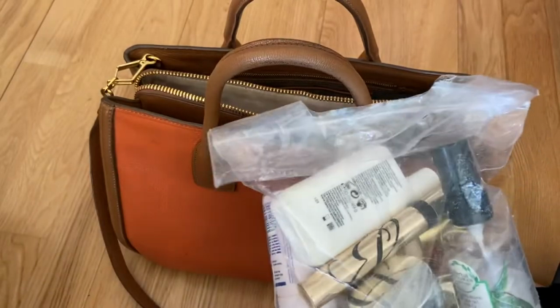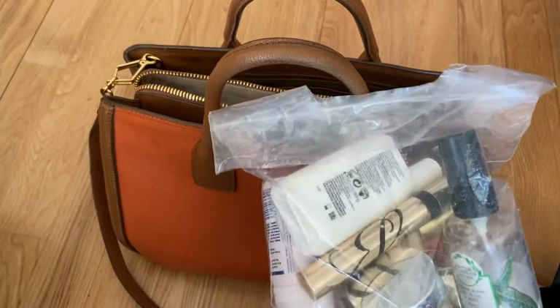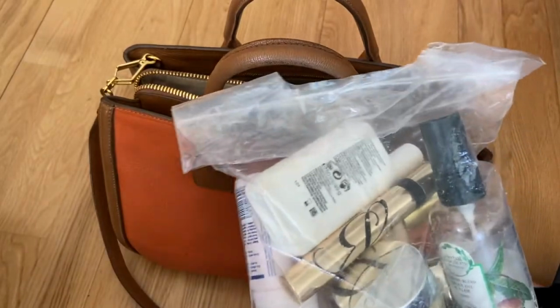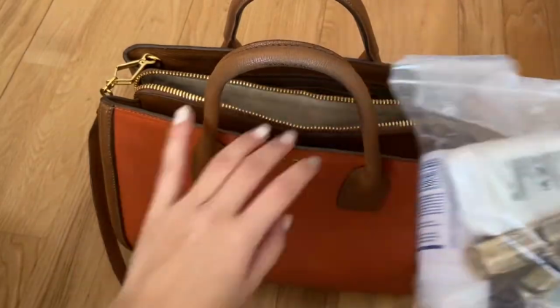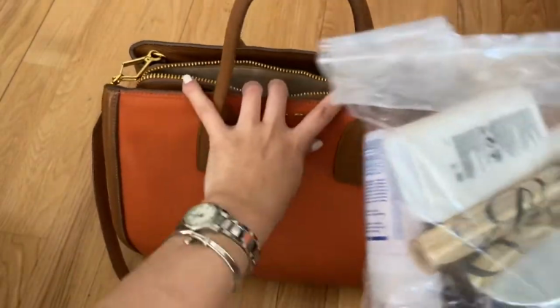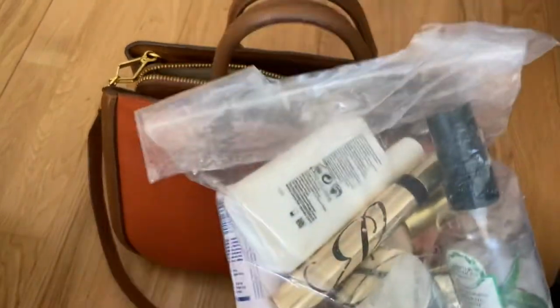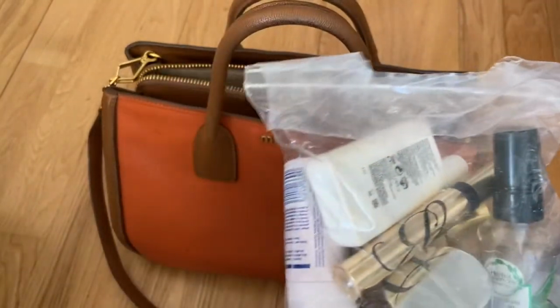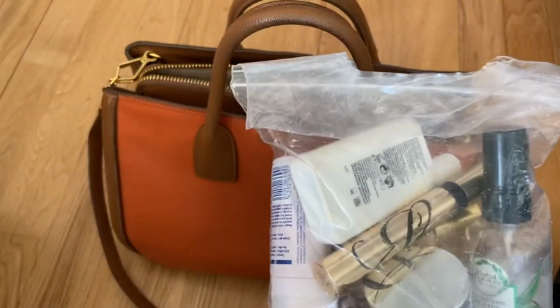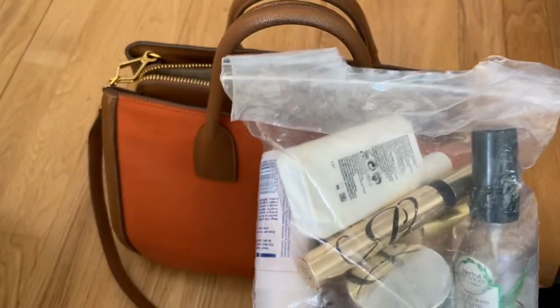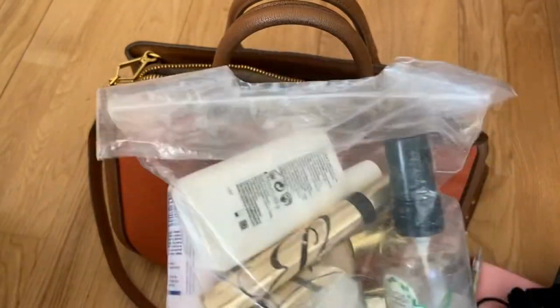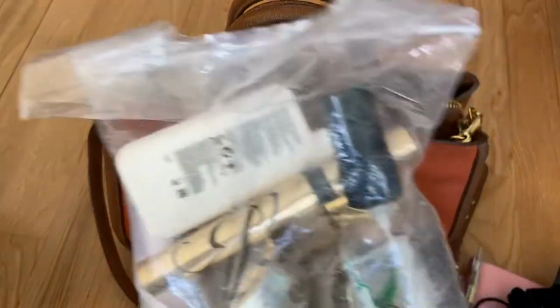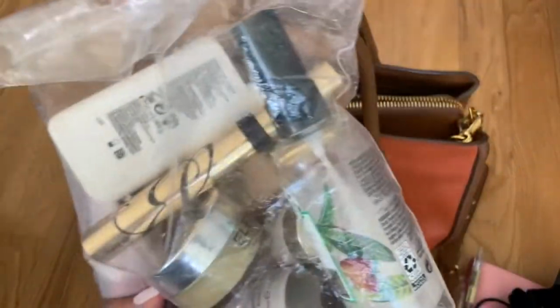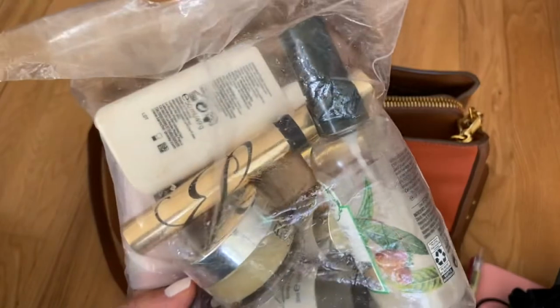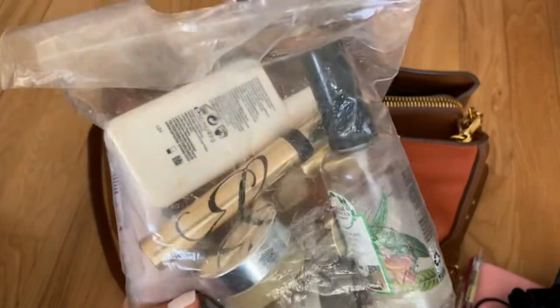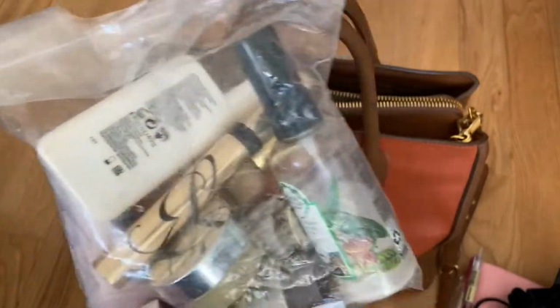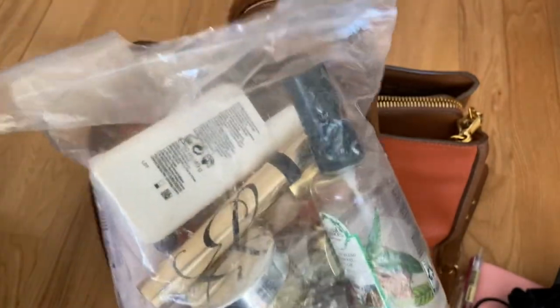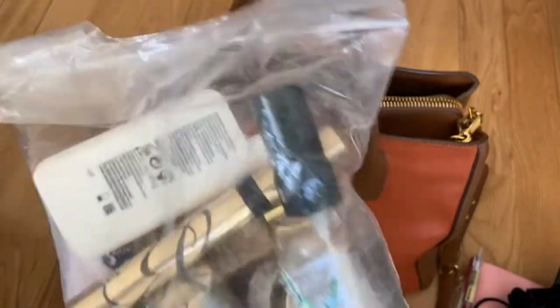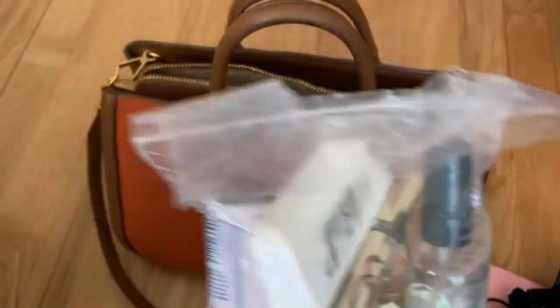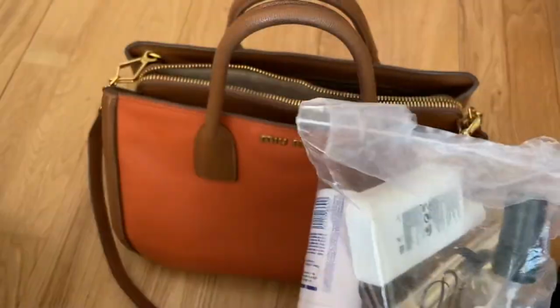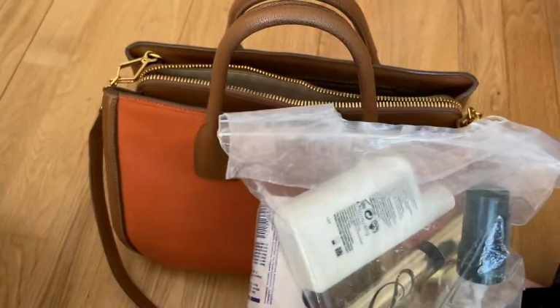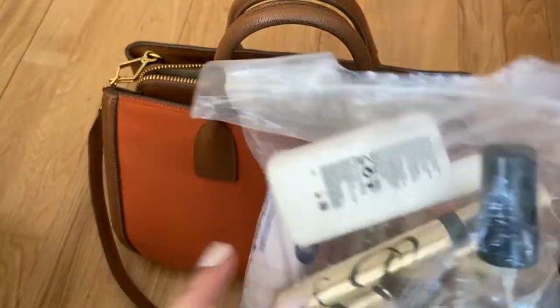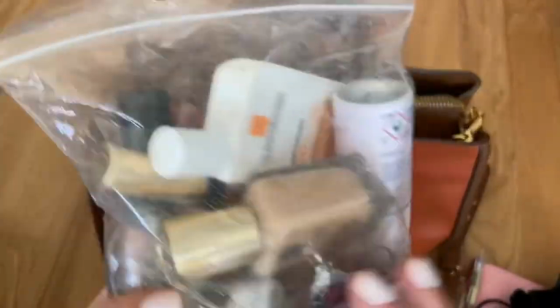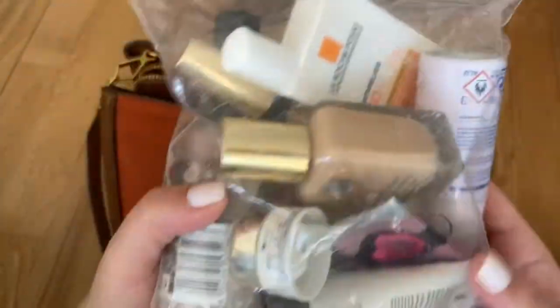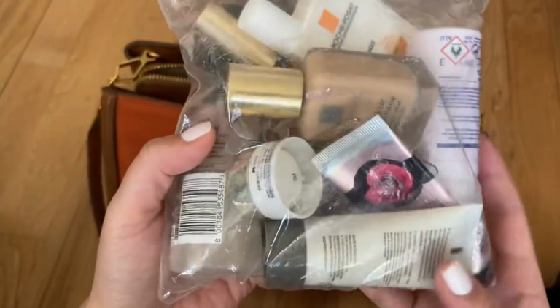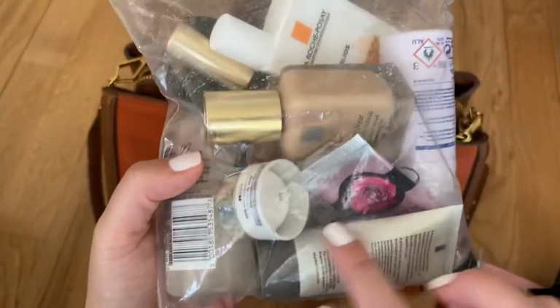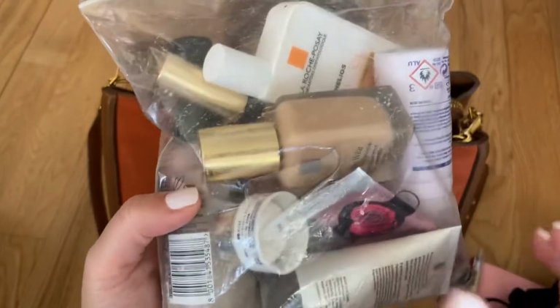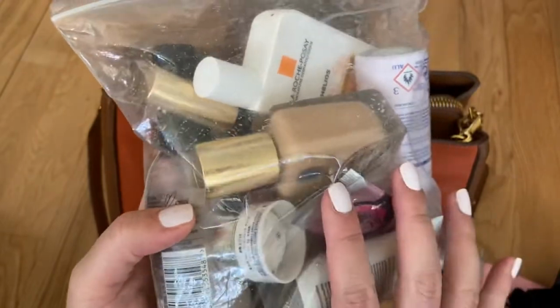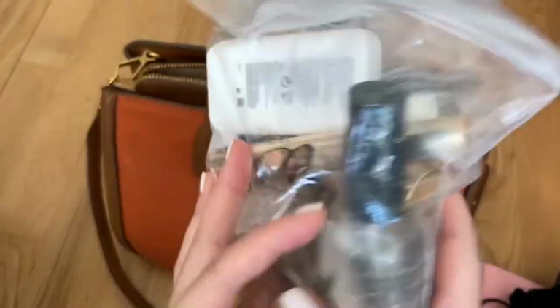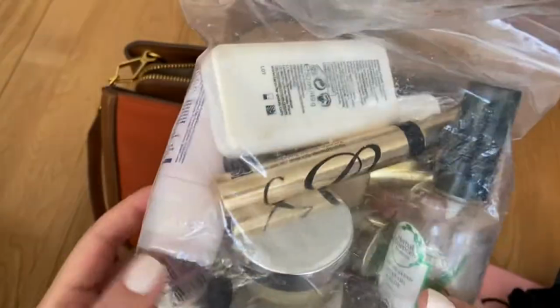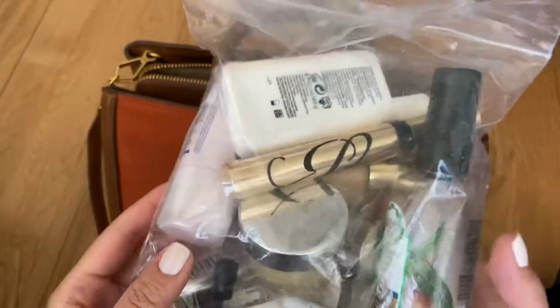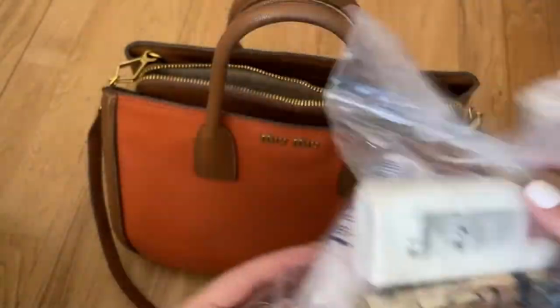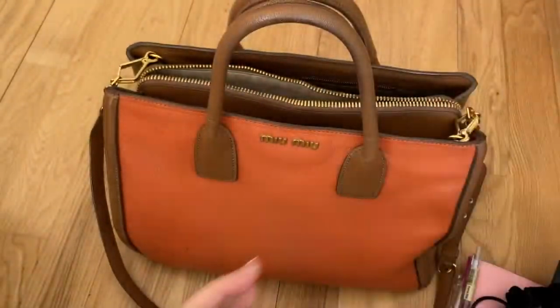I didn't have to mess about and get it out of my suitcase at the airport because my suitcase is very tightly packed and I just didn't want everything falling out. So here's just all the liquids that I carried with me.